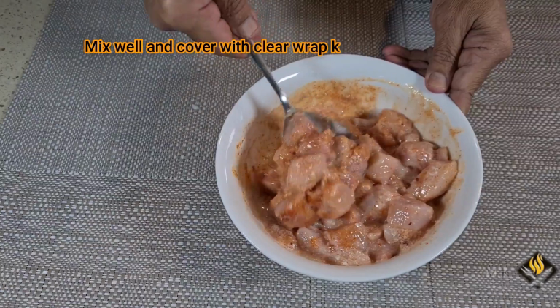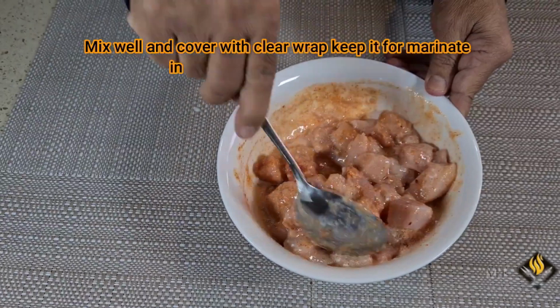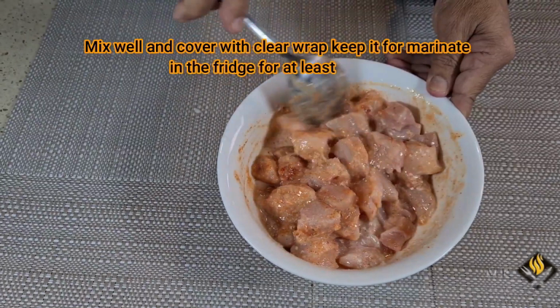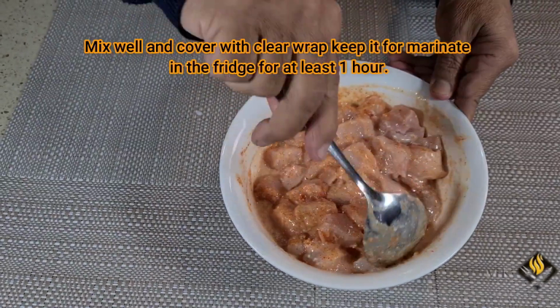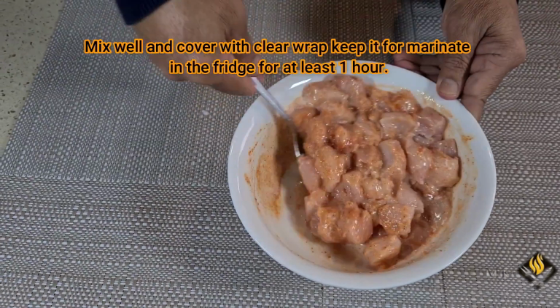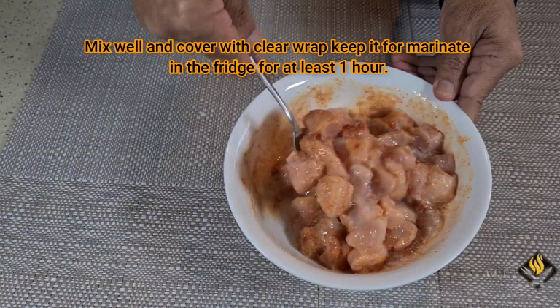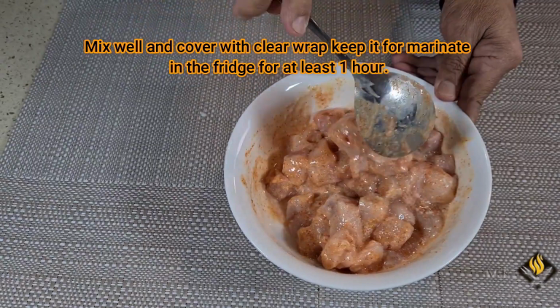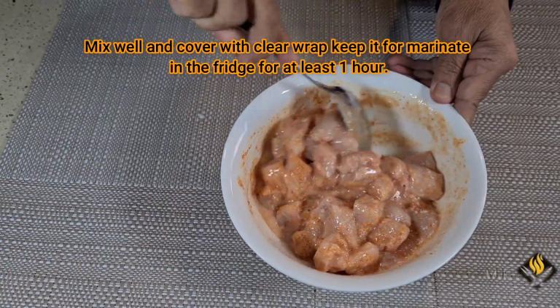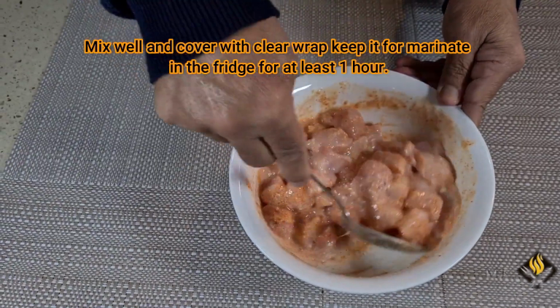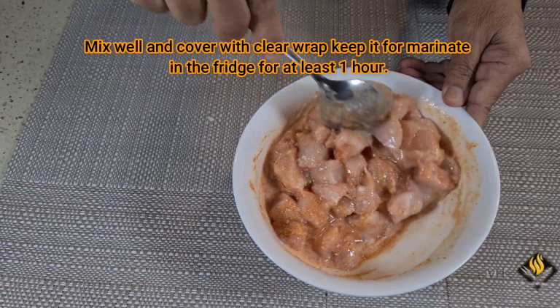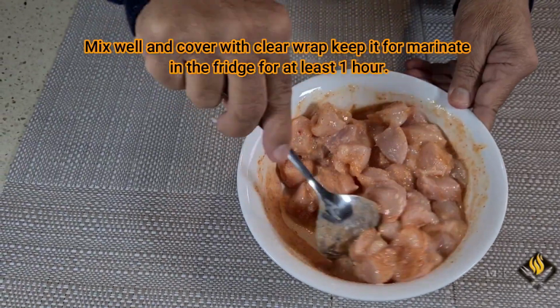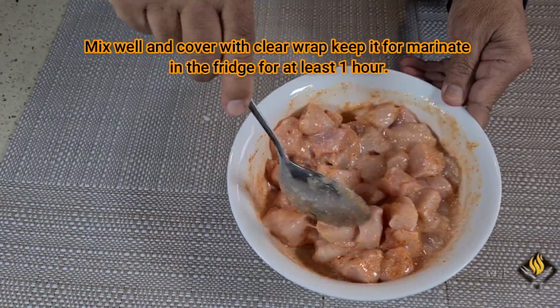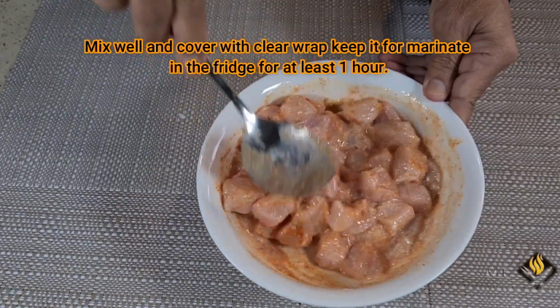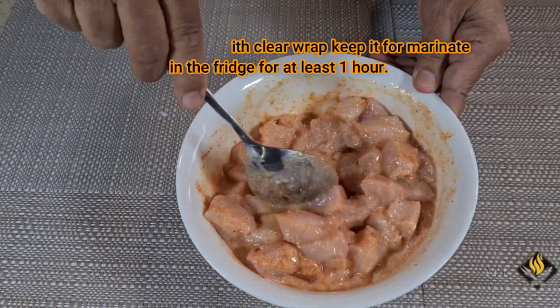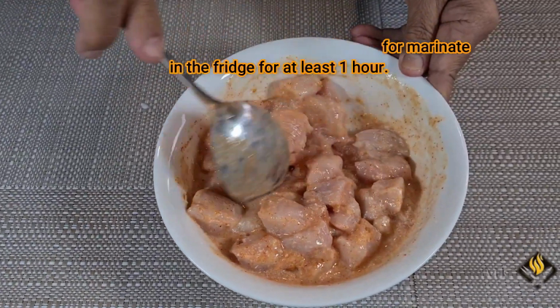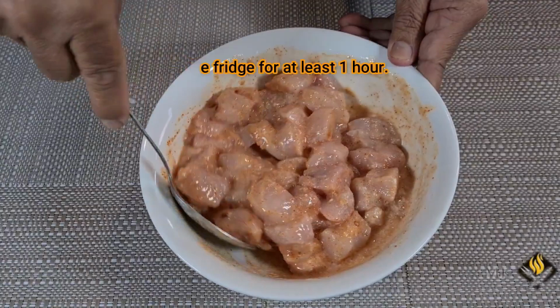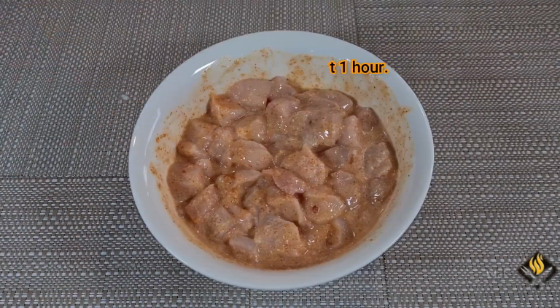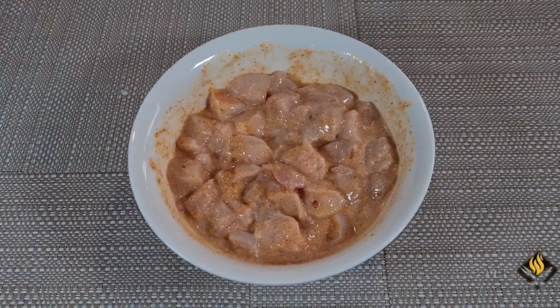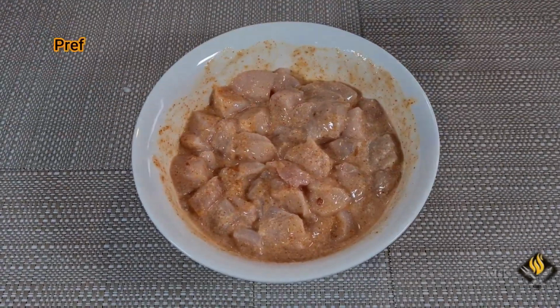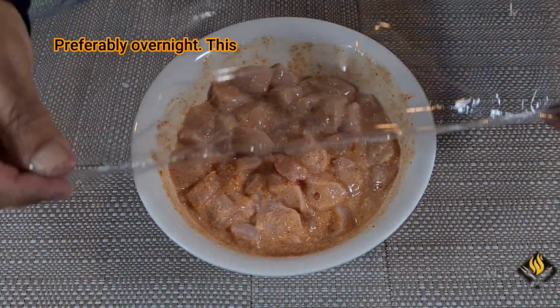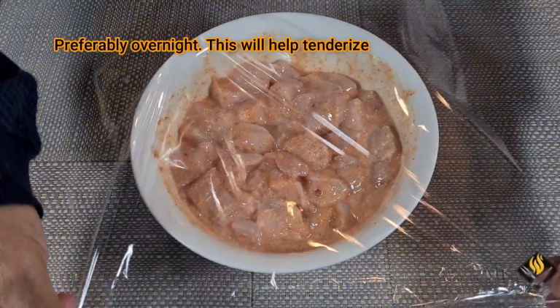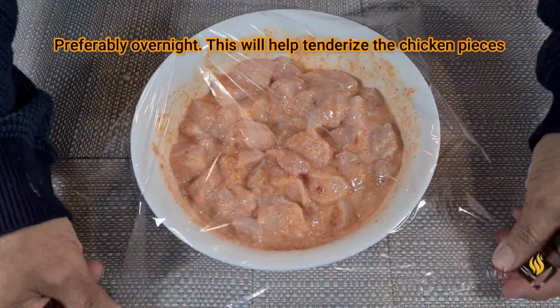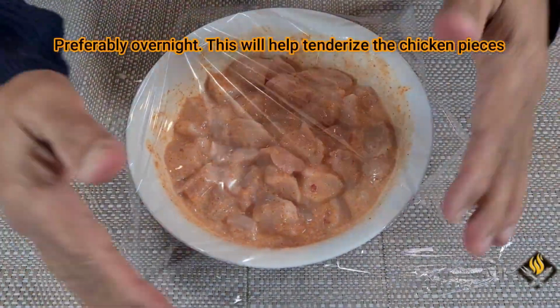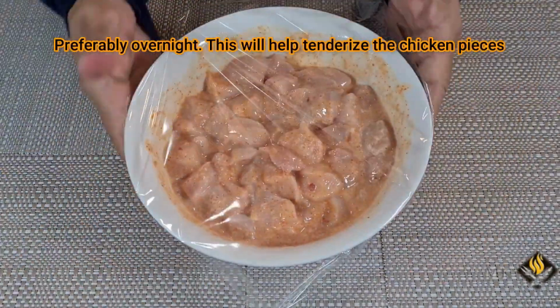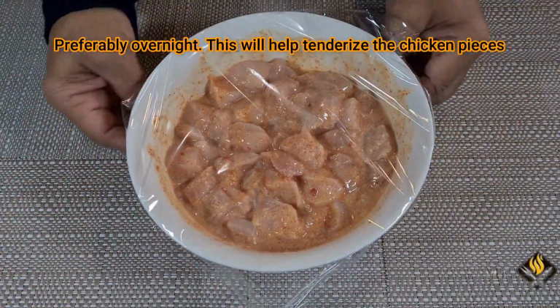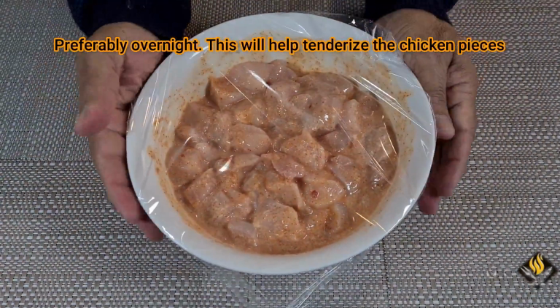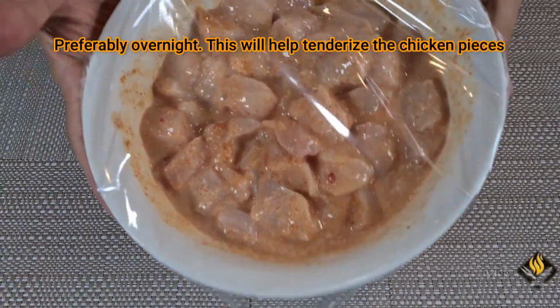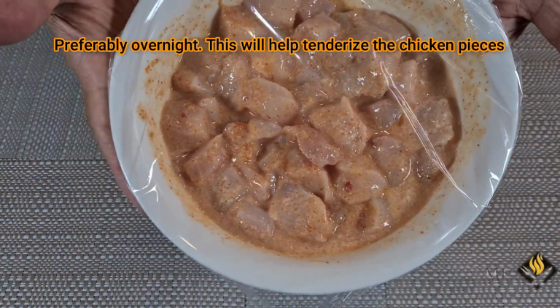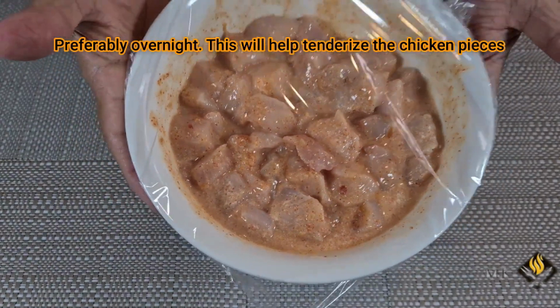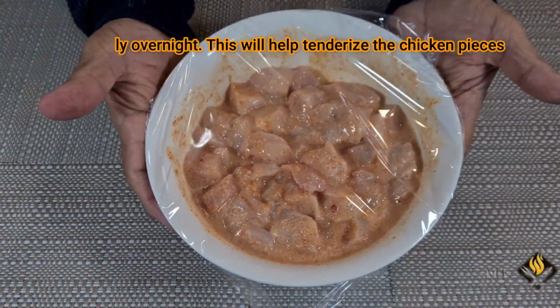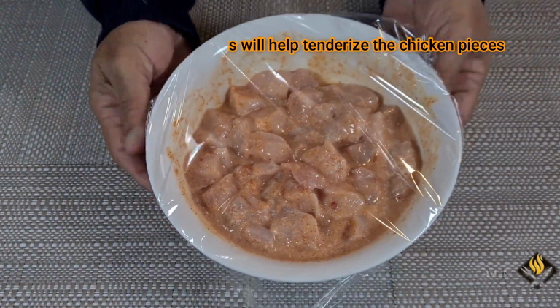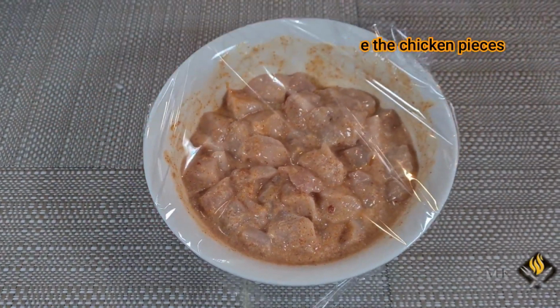Mix well and cover with clear wrap. Keep it for marinade in the fridge for at least one hour. Preferably overnight — this will help tenderize the chicken pieces.